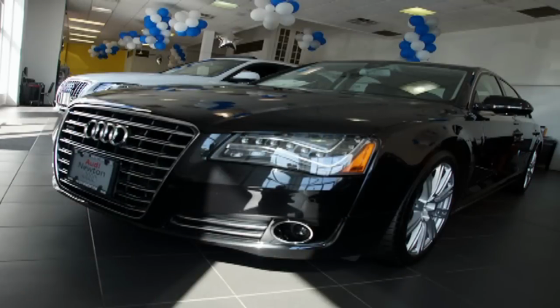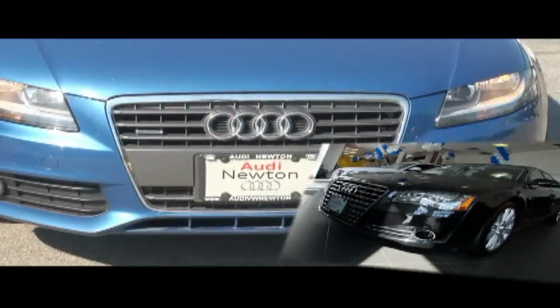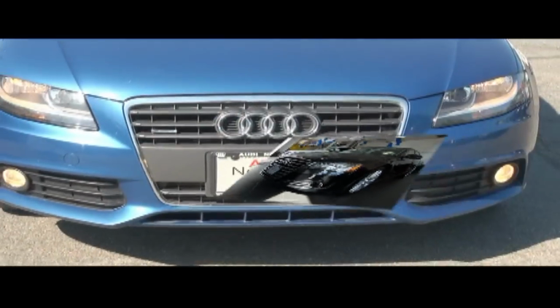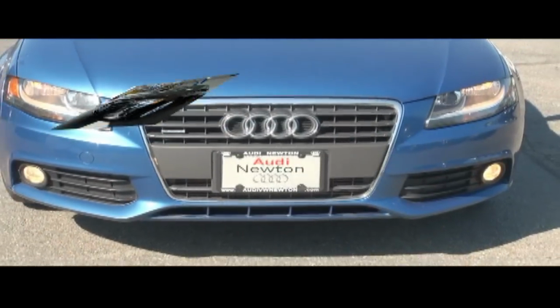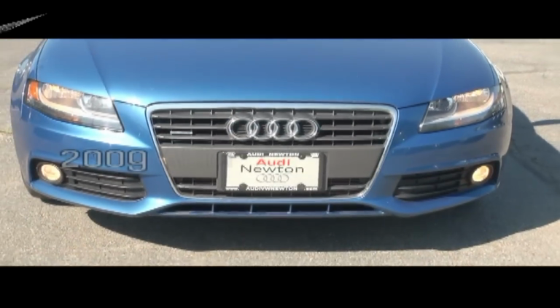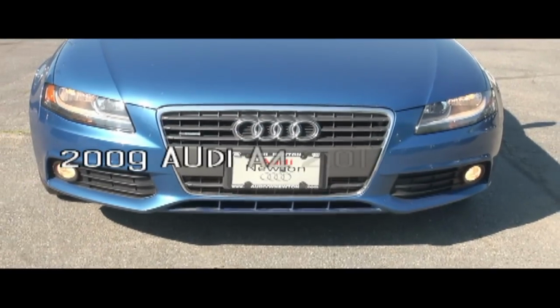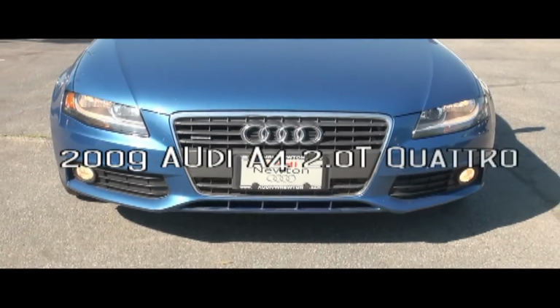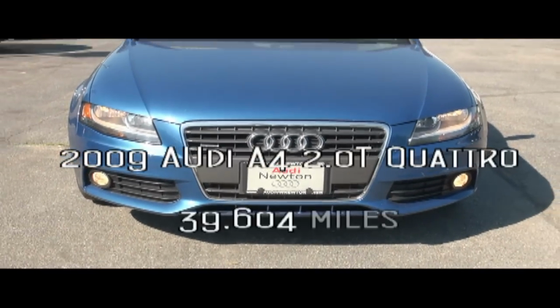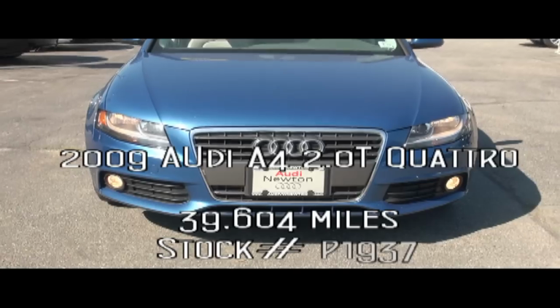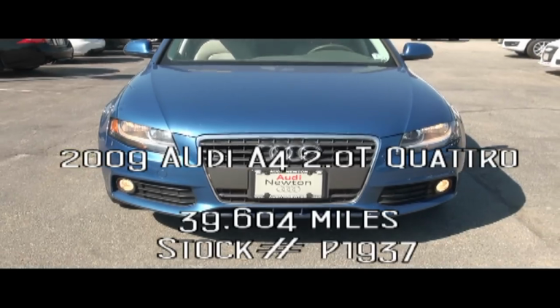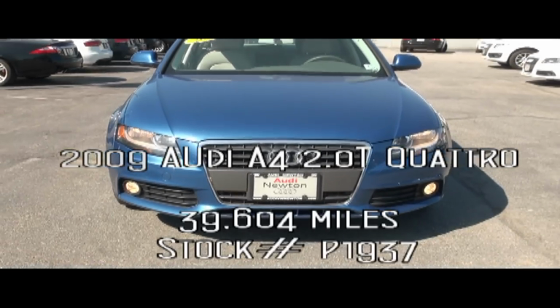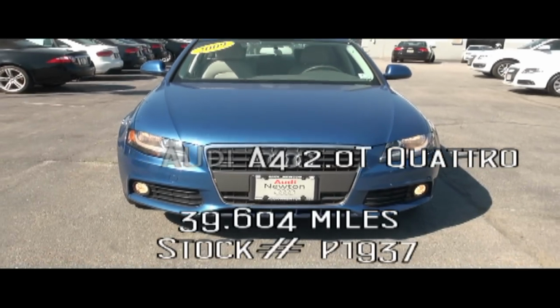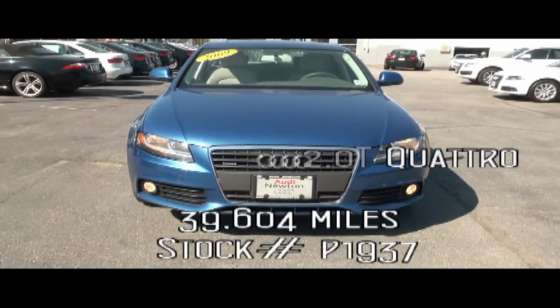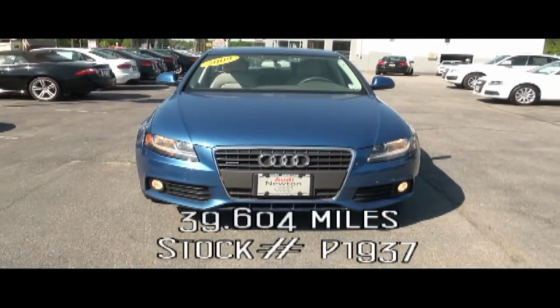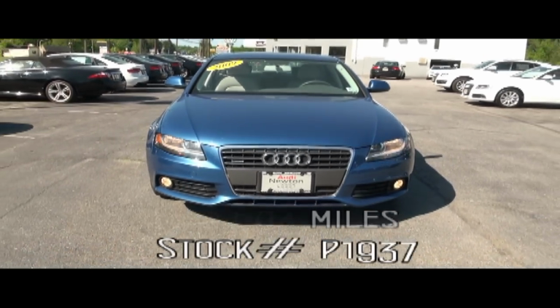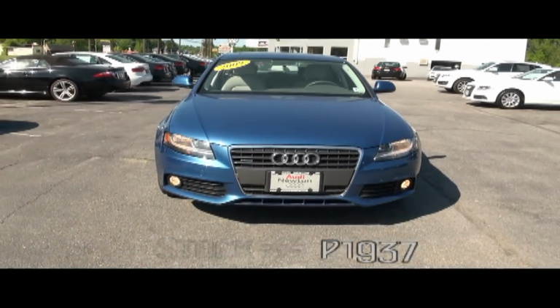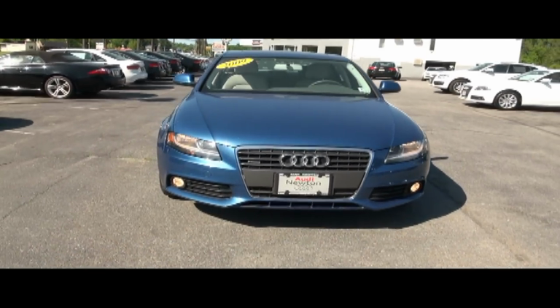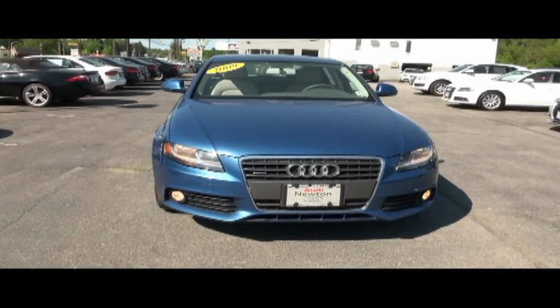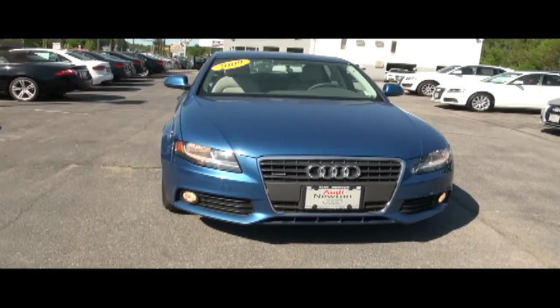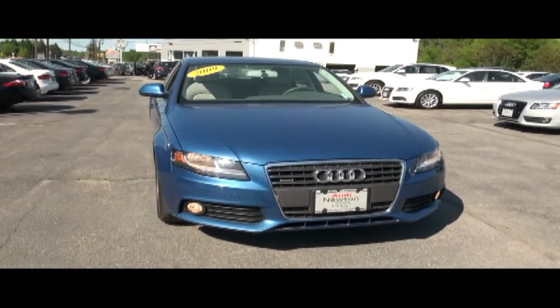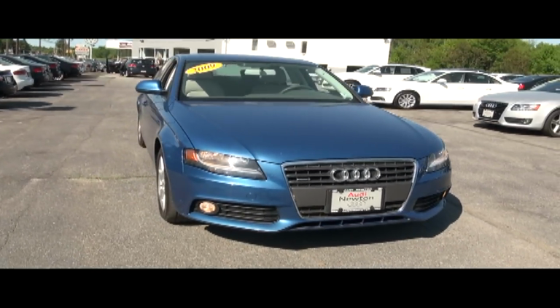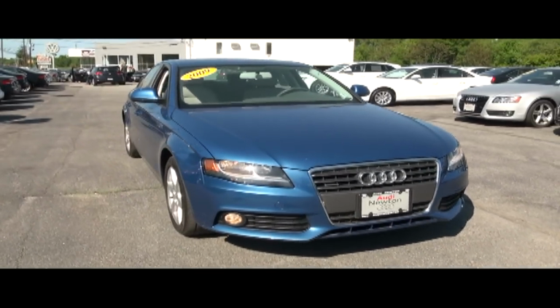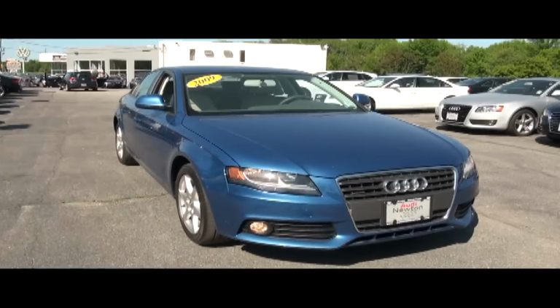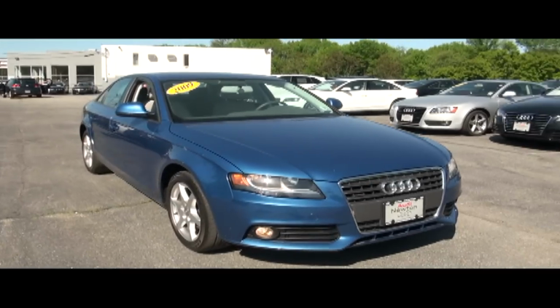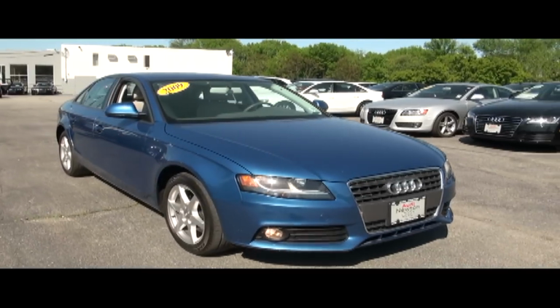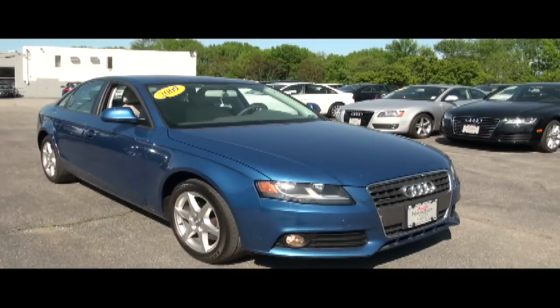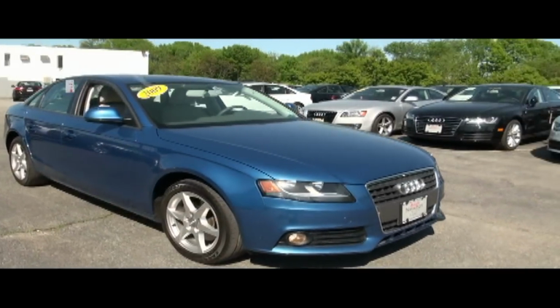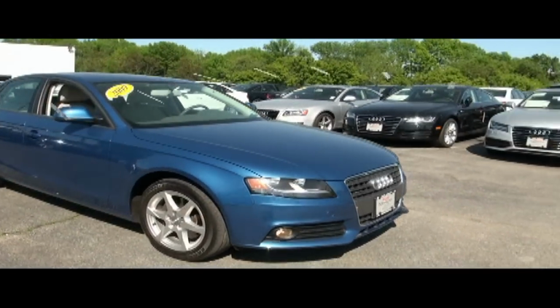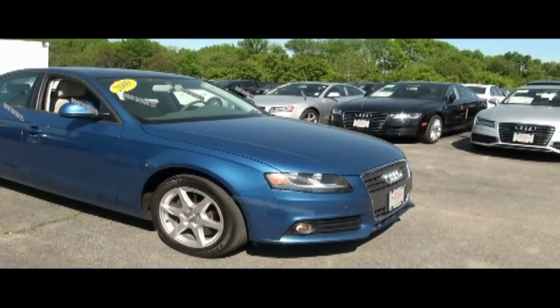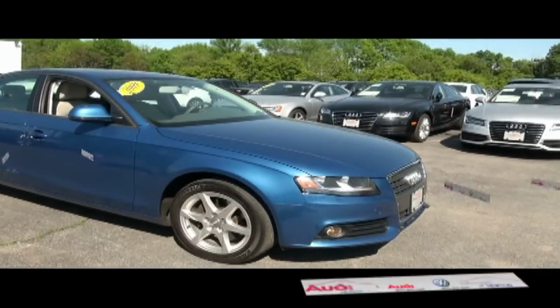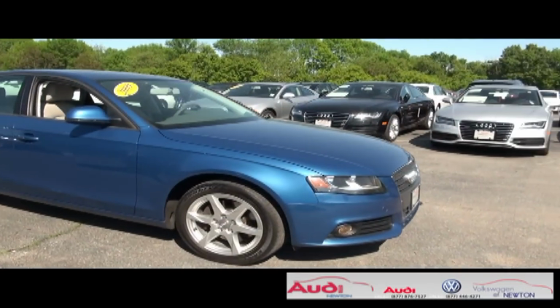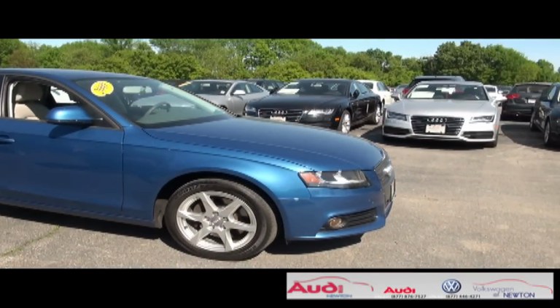Welcome to AudiVWNewton.com once again. This is a 2009 Audi A4 2.0T Quattro, so we have that great turbo power as well as great gas savings.